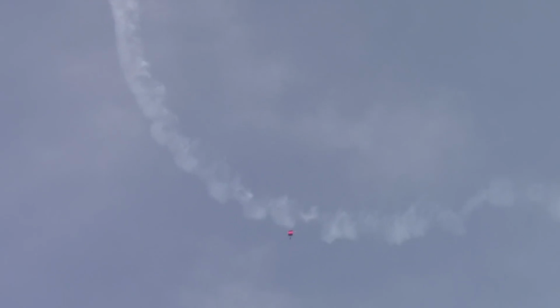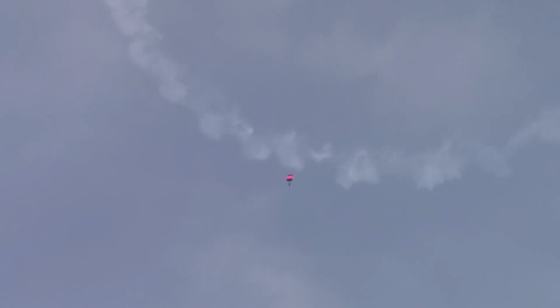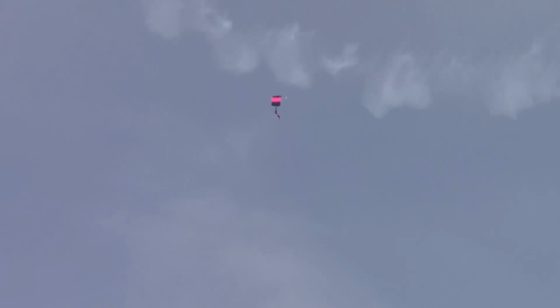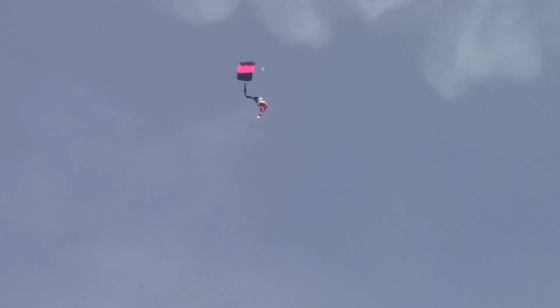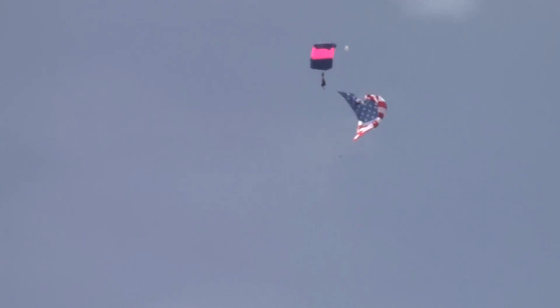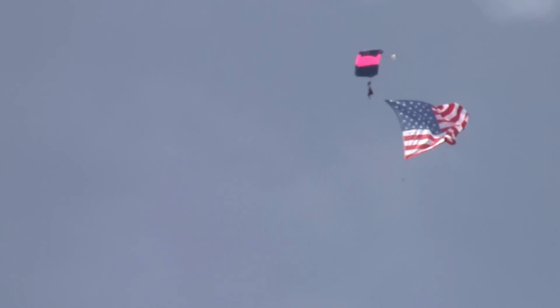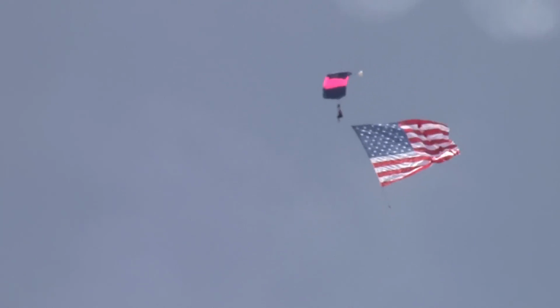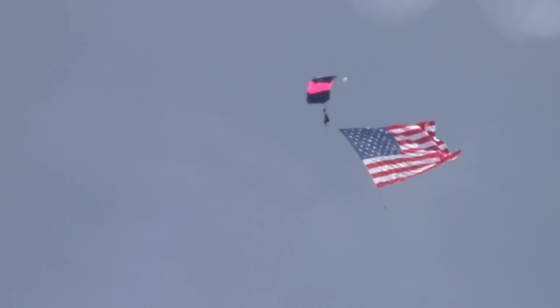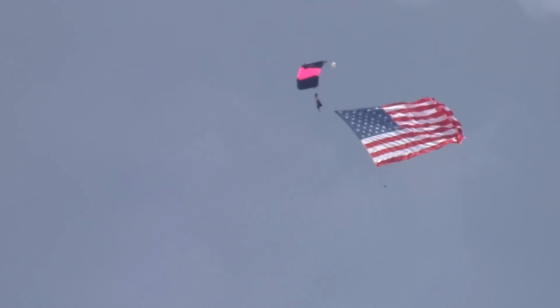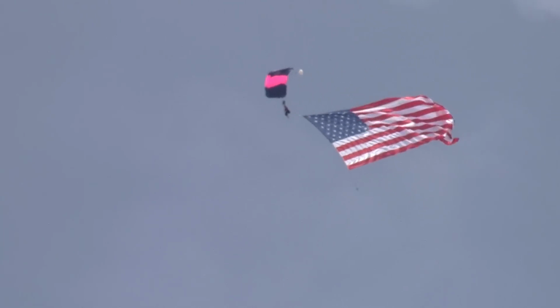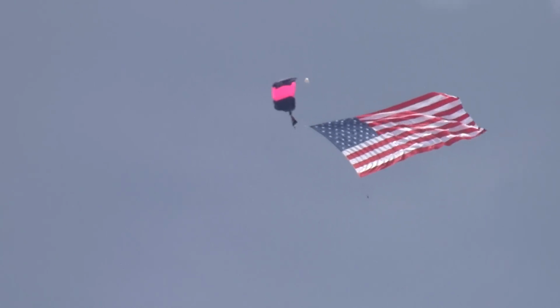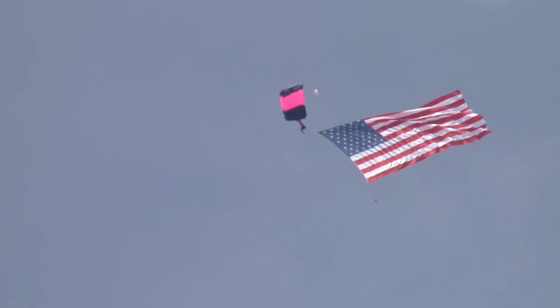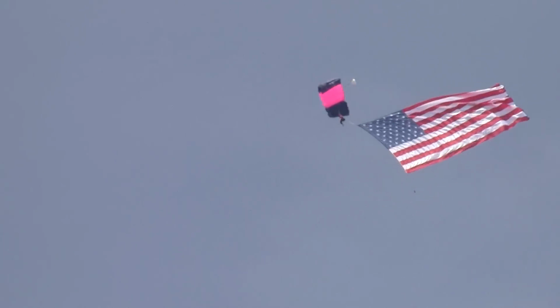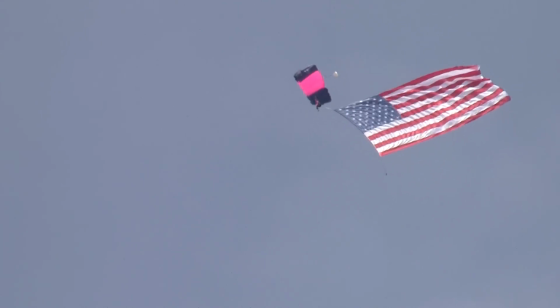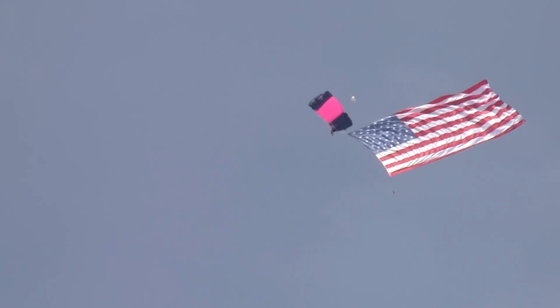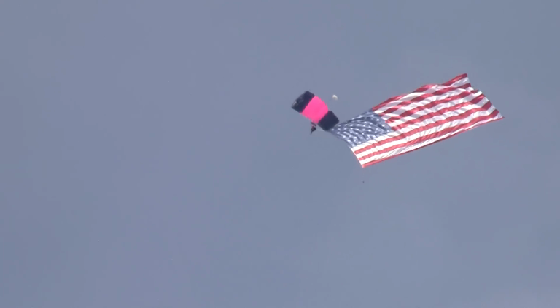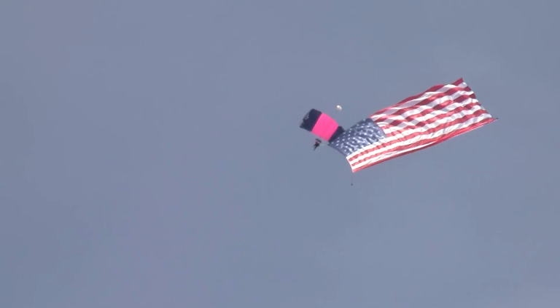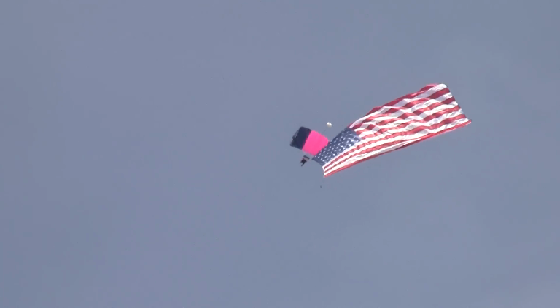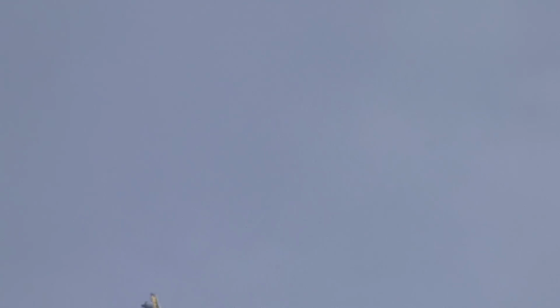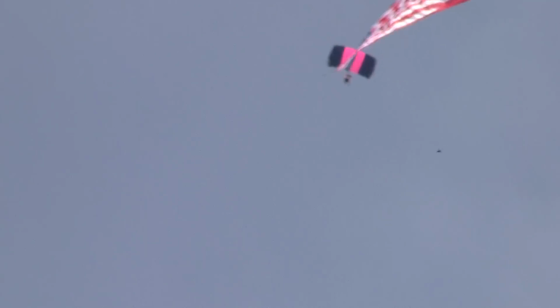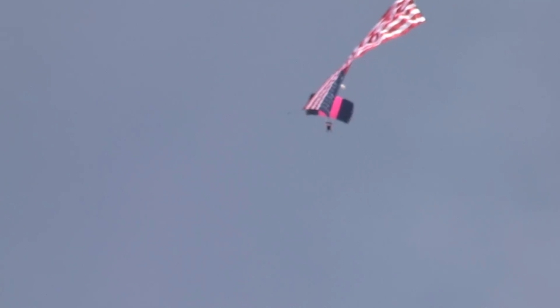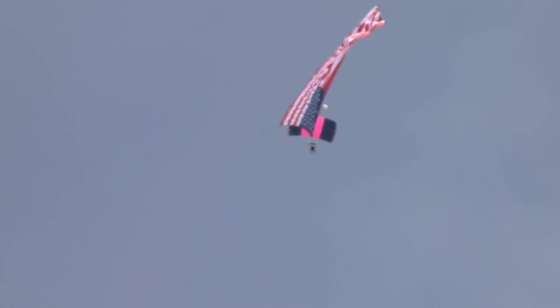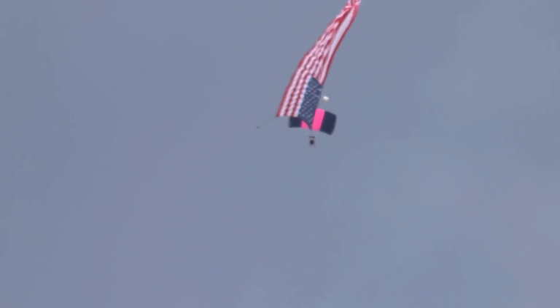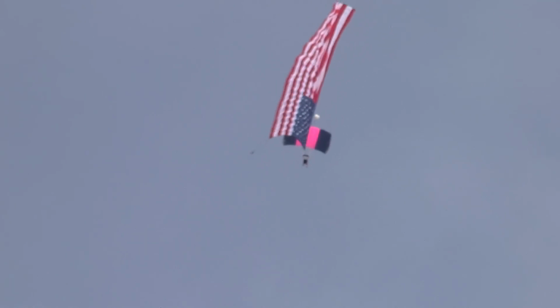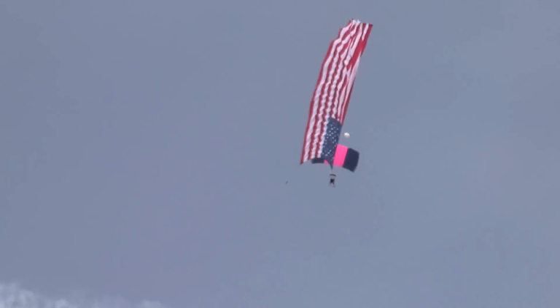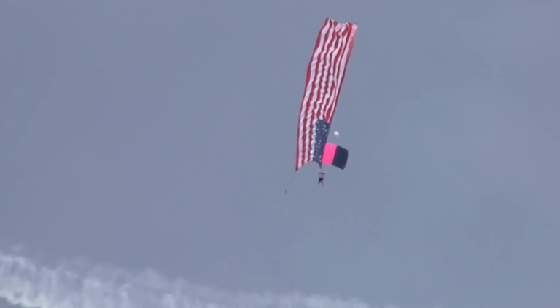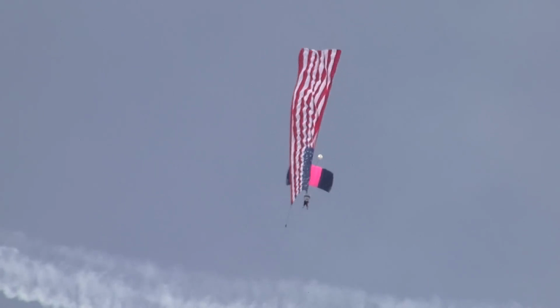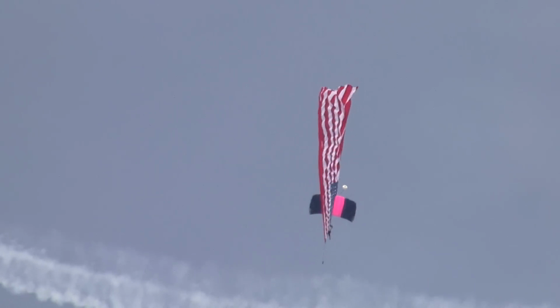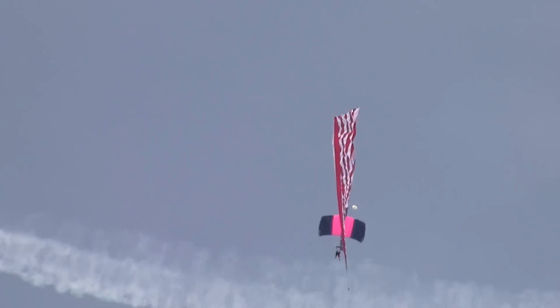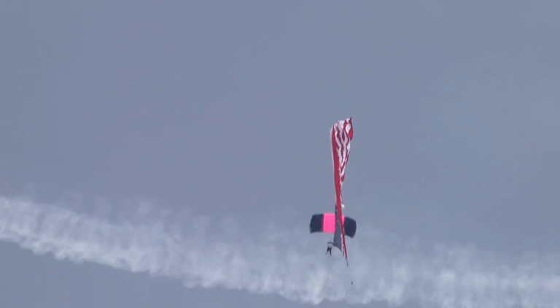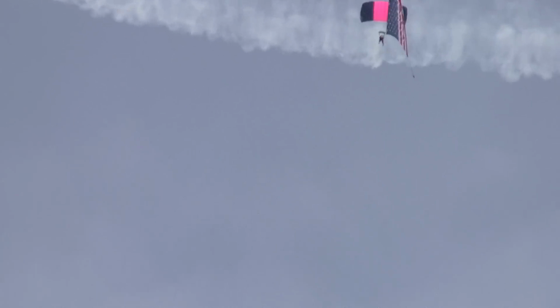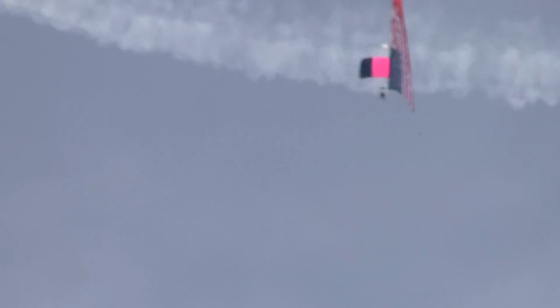And, man, are they ever in the record books. They're in the world record books. They are in the U.S. national record books, and they are, in fact, in many, many times.